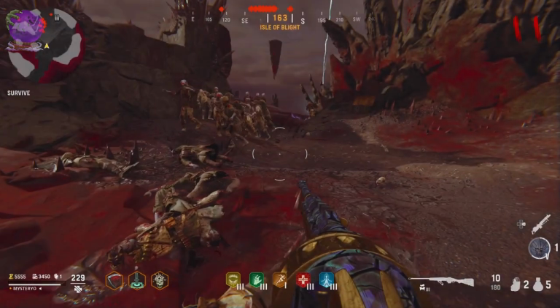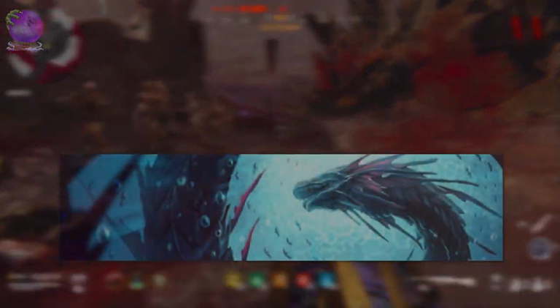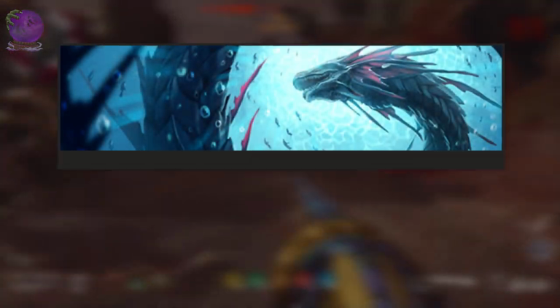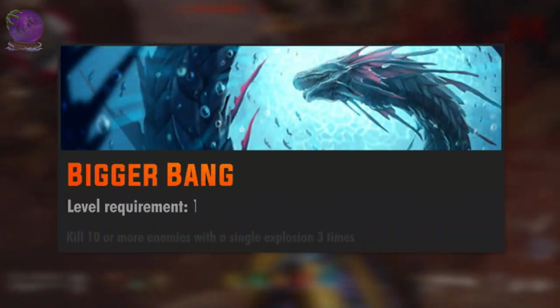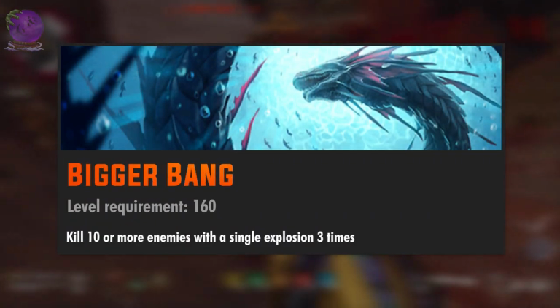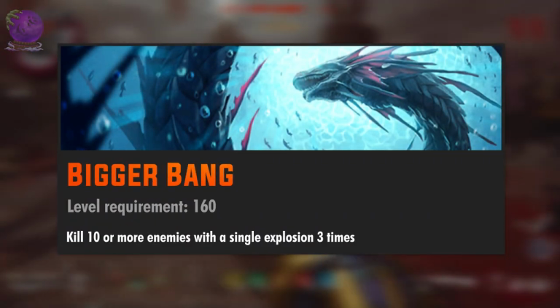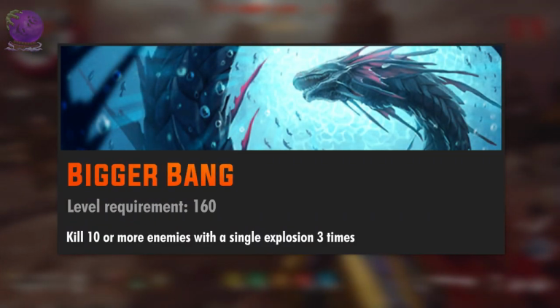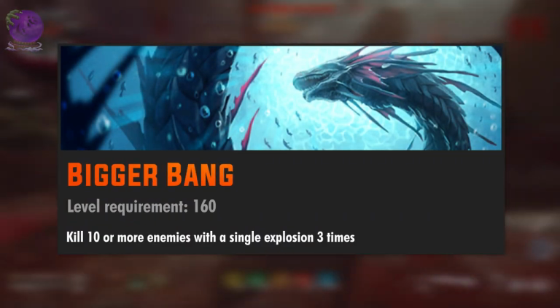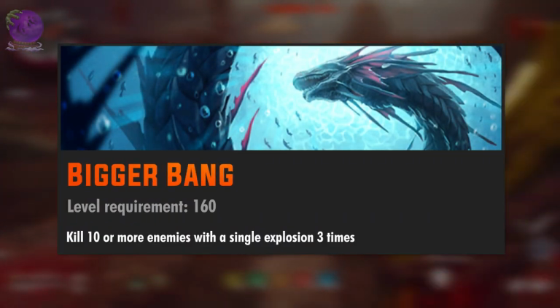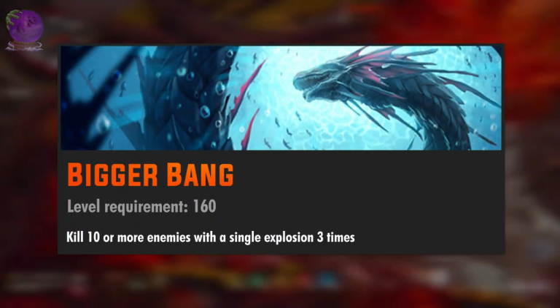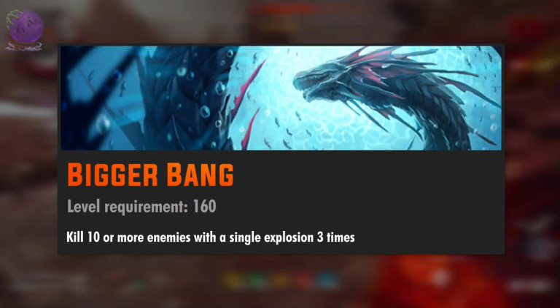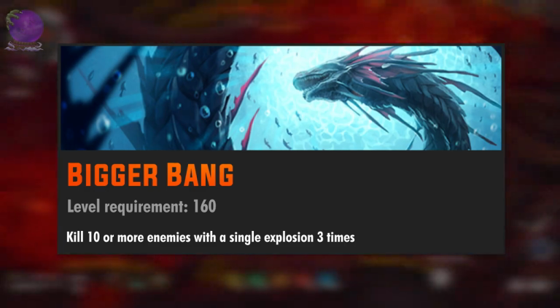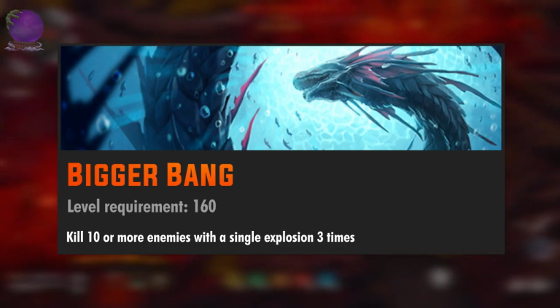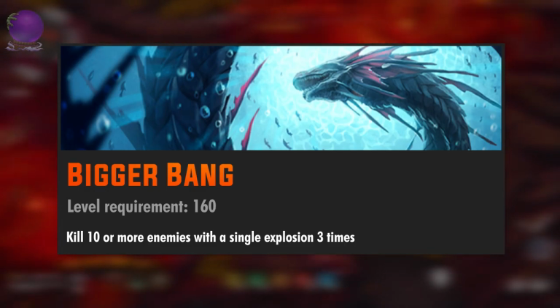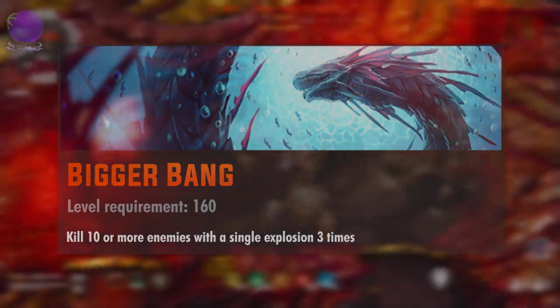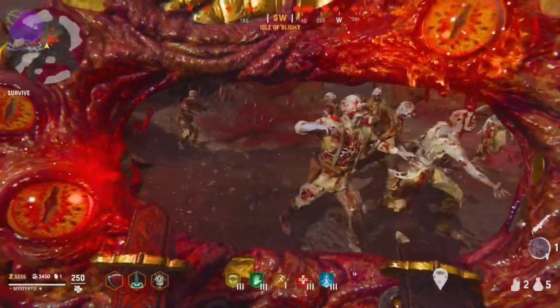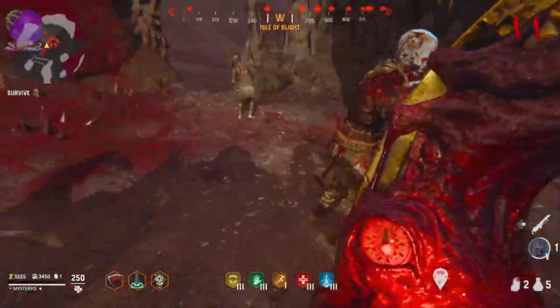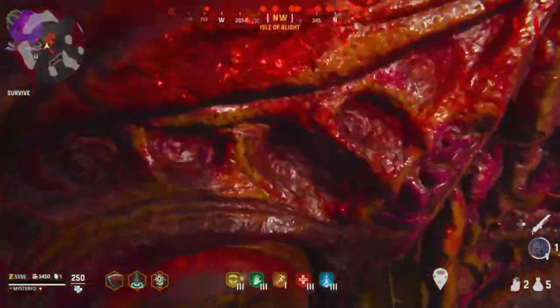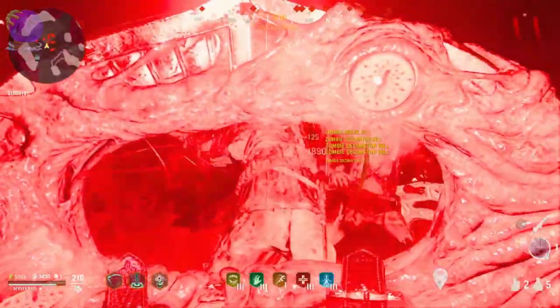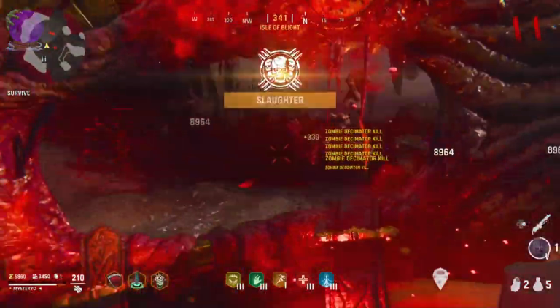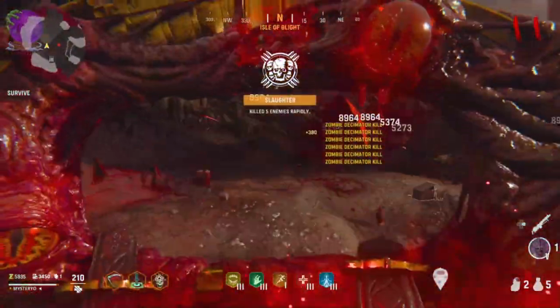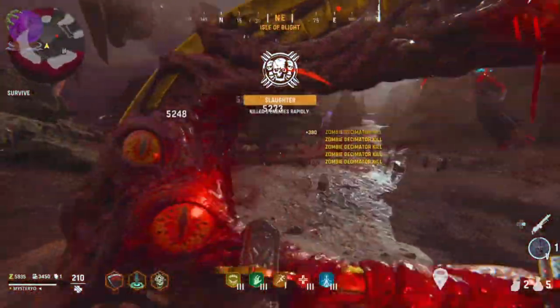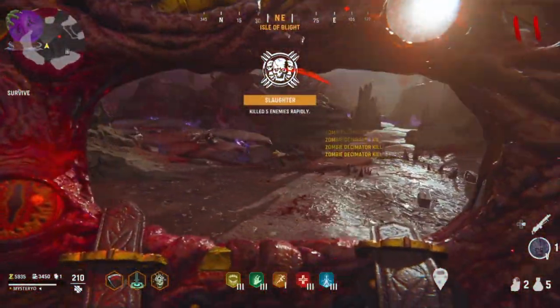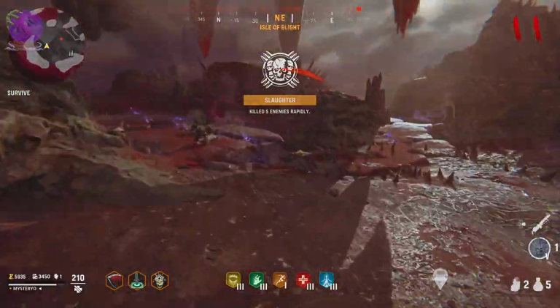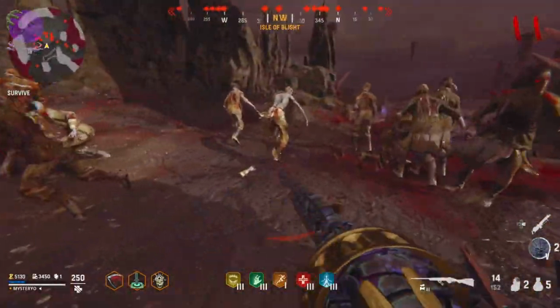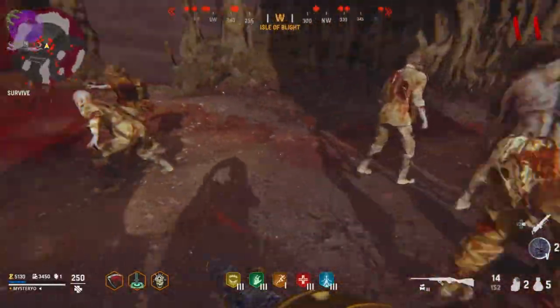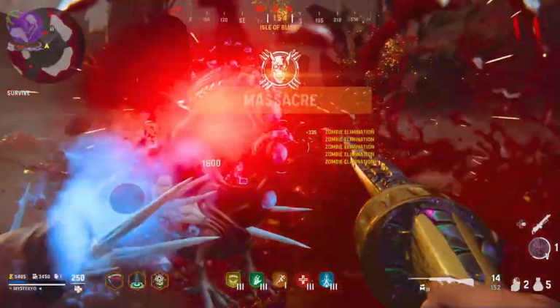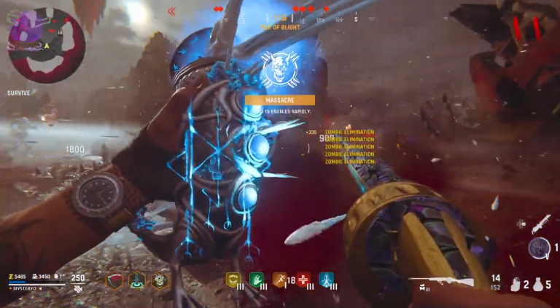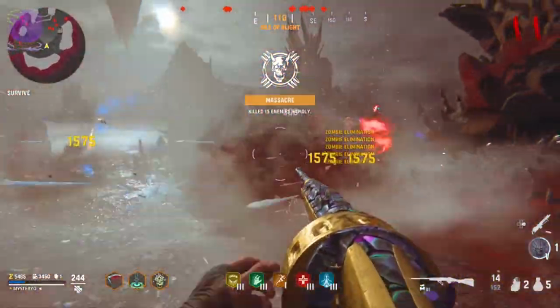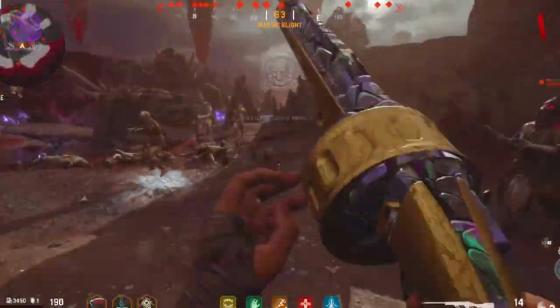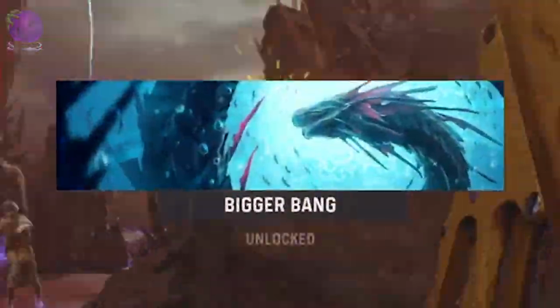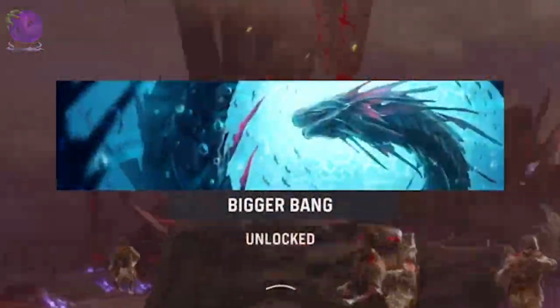The level 160 challenge is Bigger Bang: kill 10 or more enemies with a single explosion 3 times. This can be done easily because both the decimator shield blast attack and the tier 3 frost blast activation count toward this challenge.